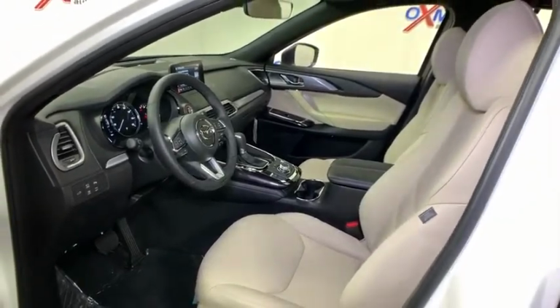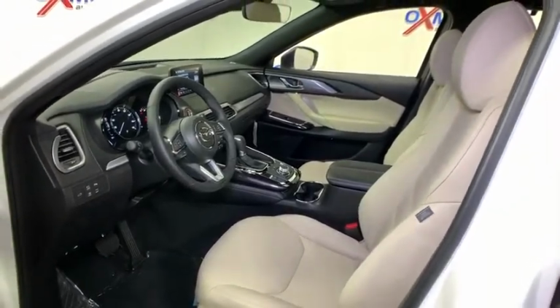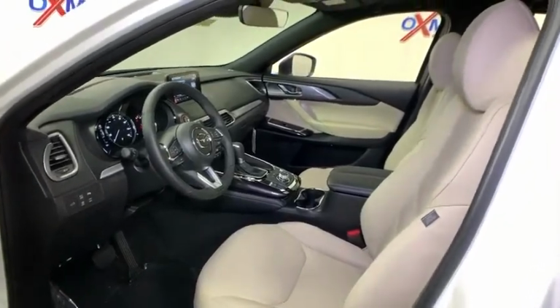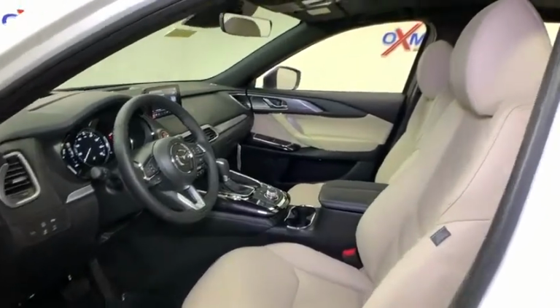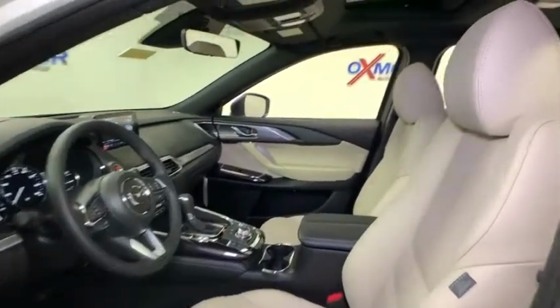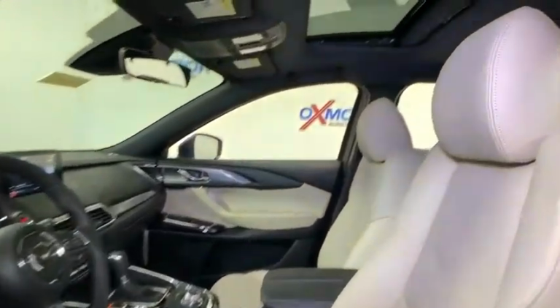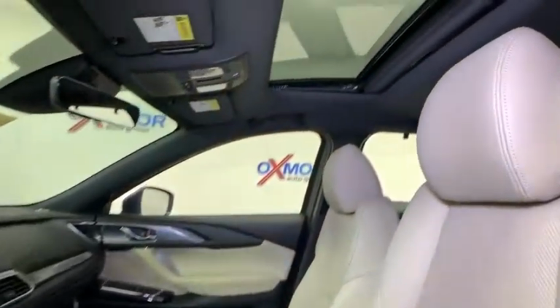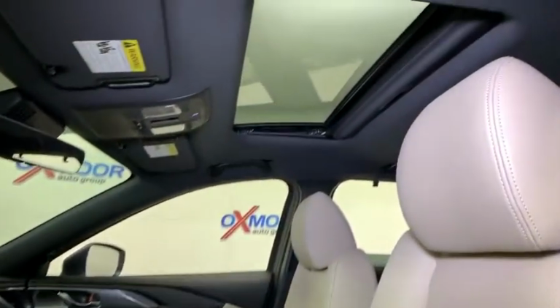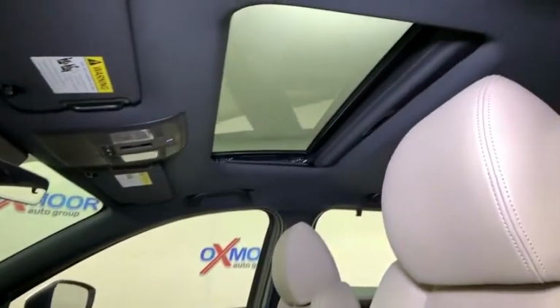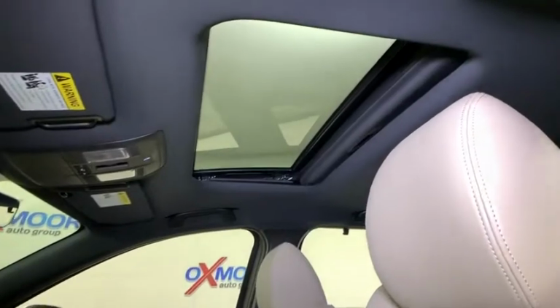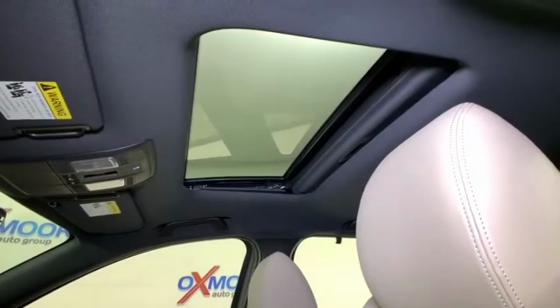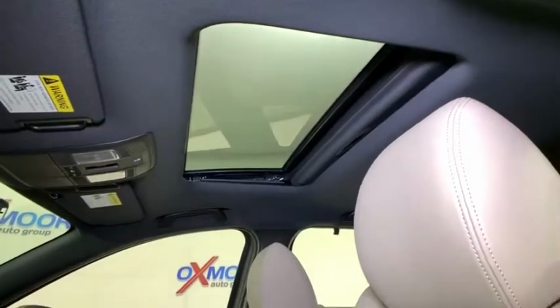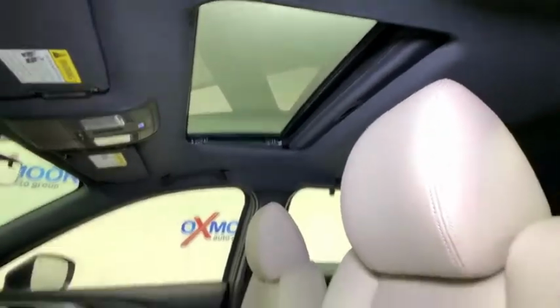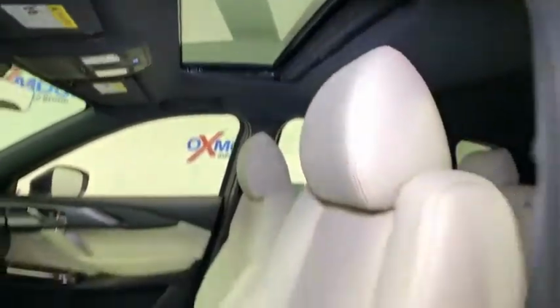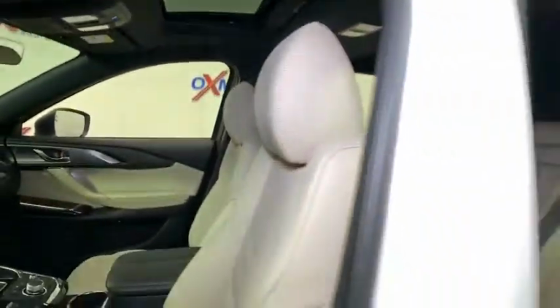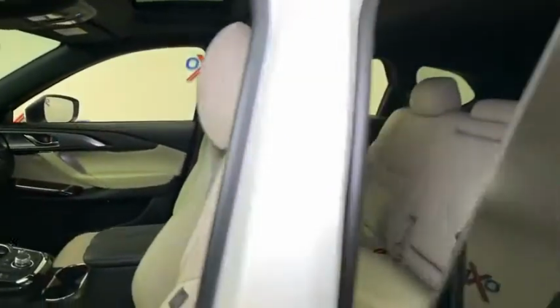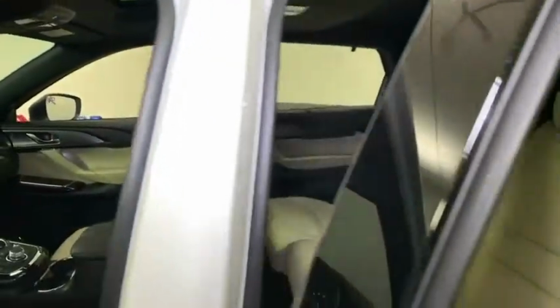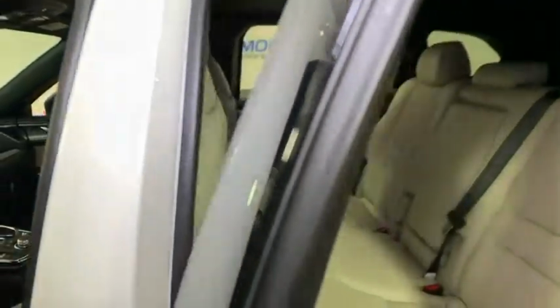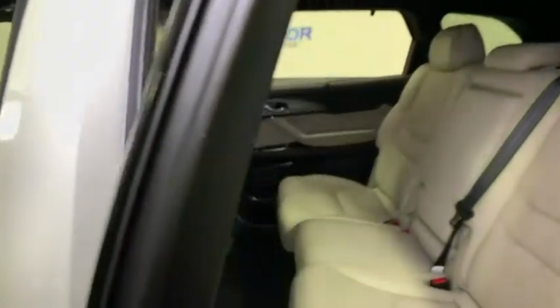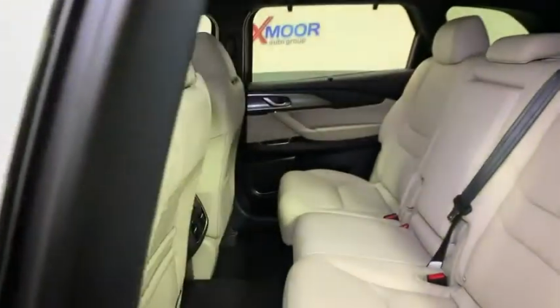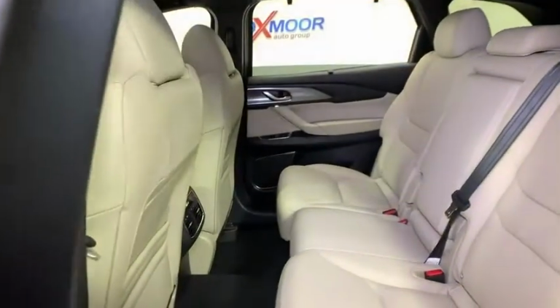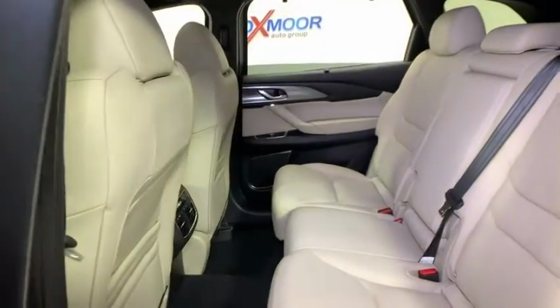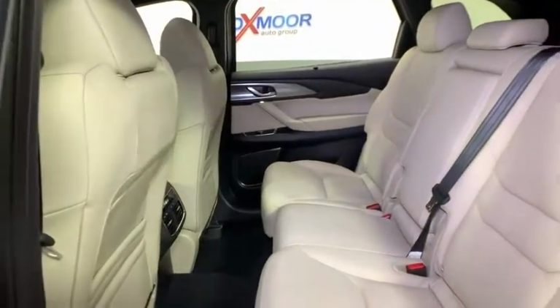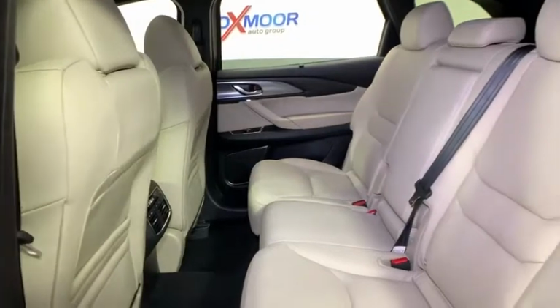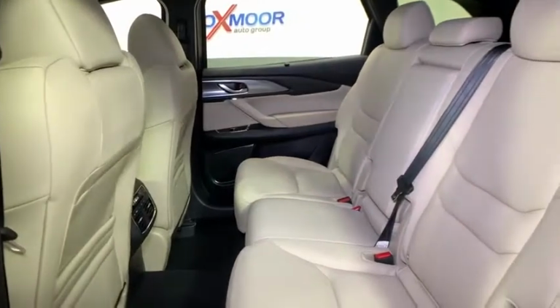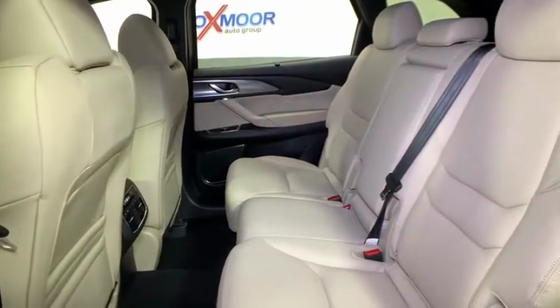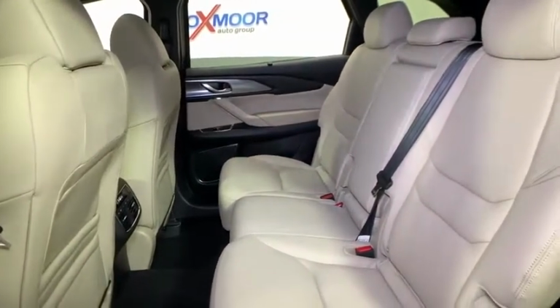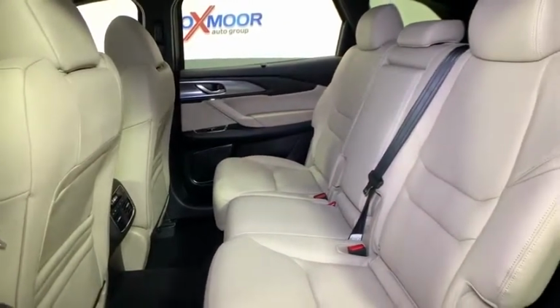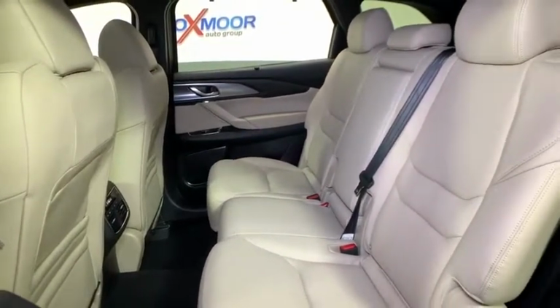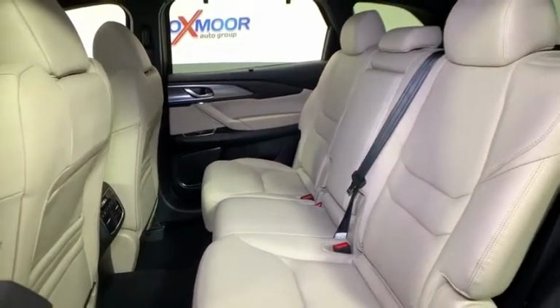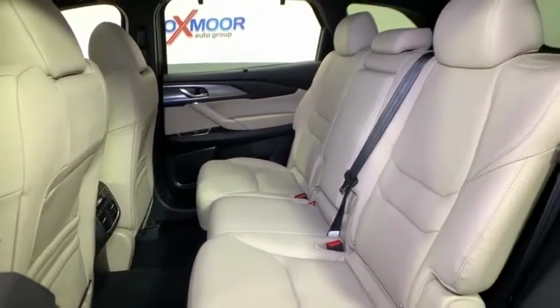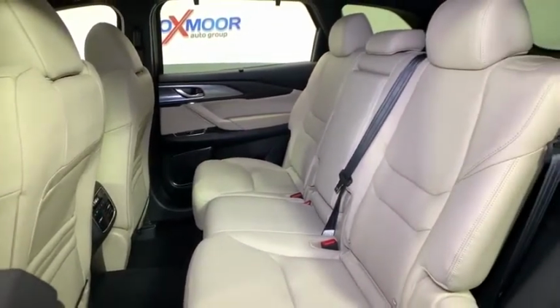Electronic stability control, compass, power windows, heated steering wheel, fog light, trip computer, rear window defroster, heated front seat, overhead console, remote keyless entry.